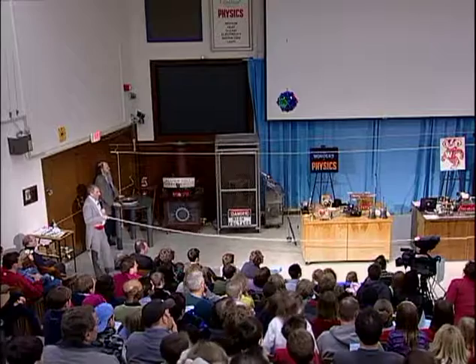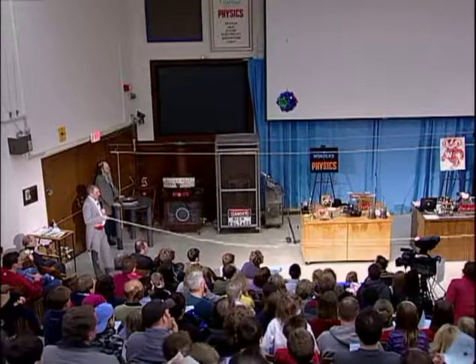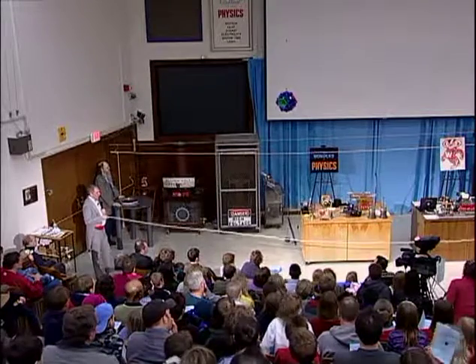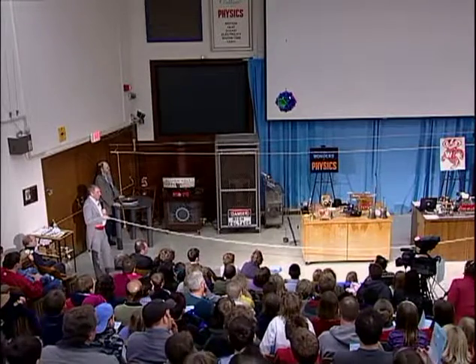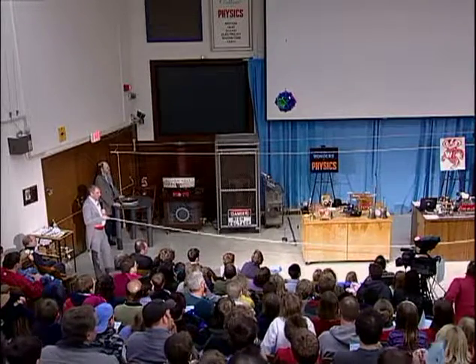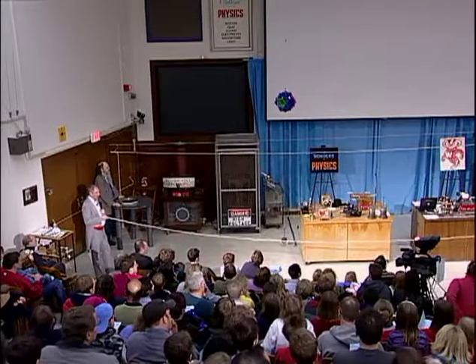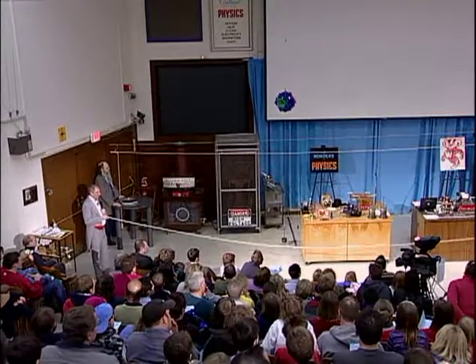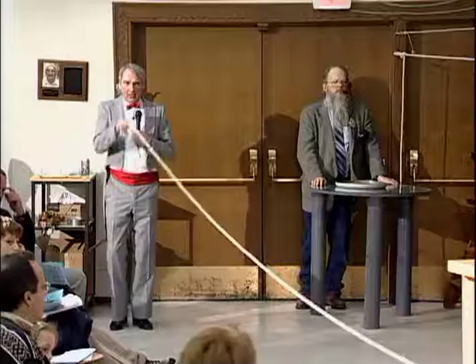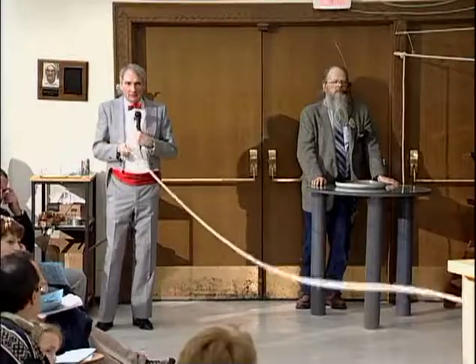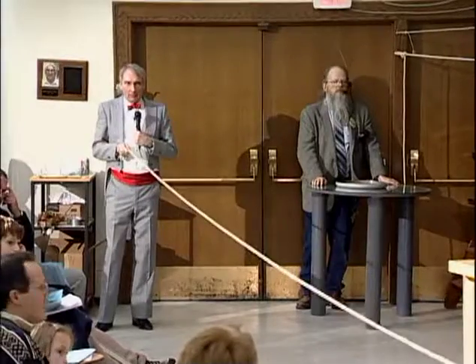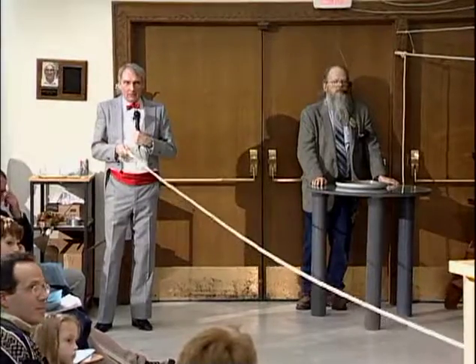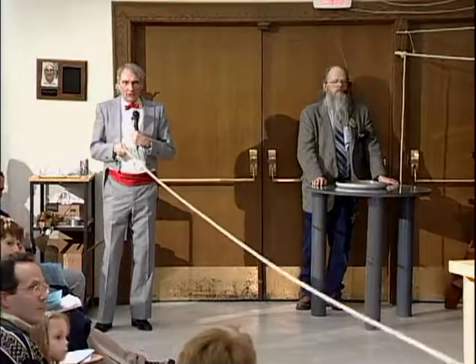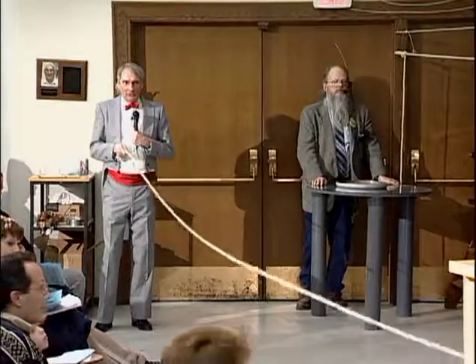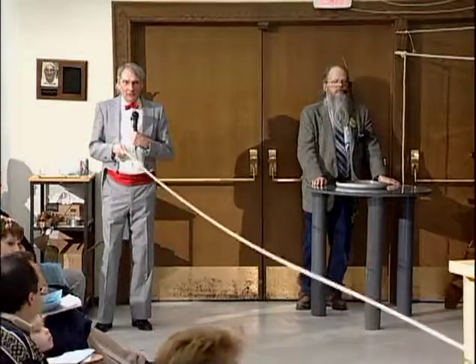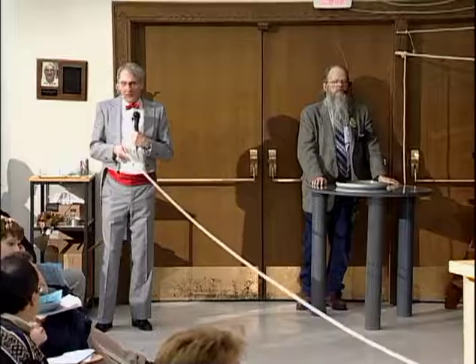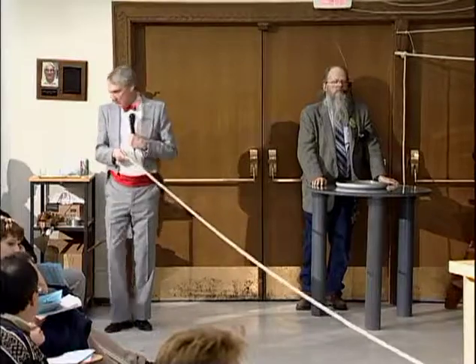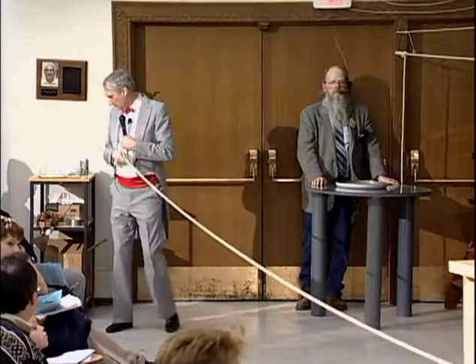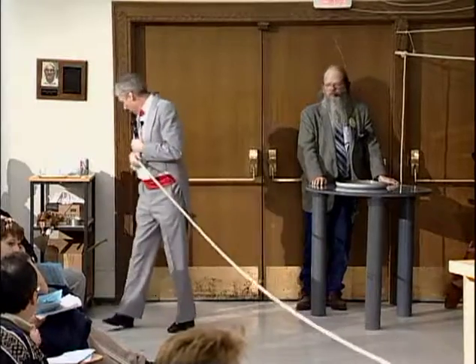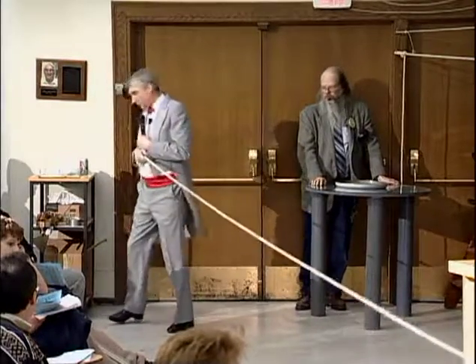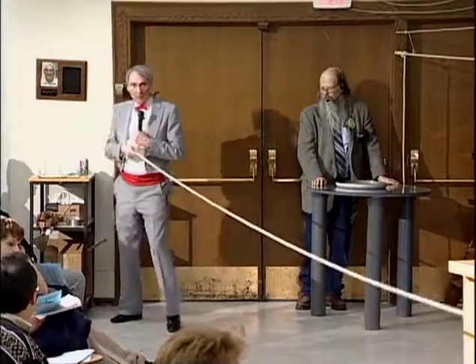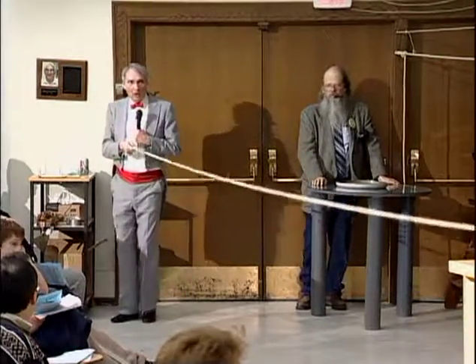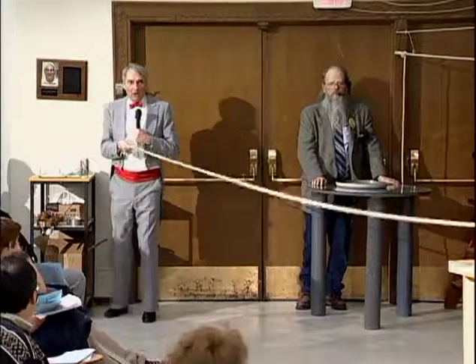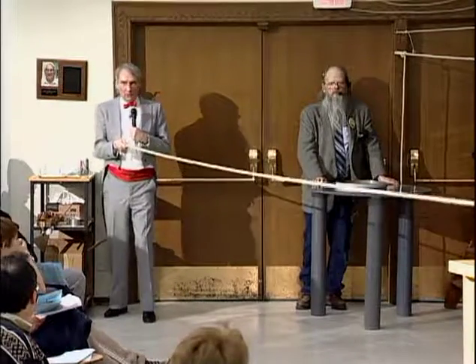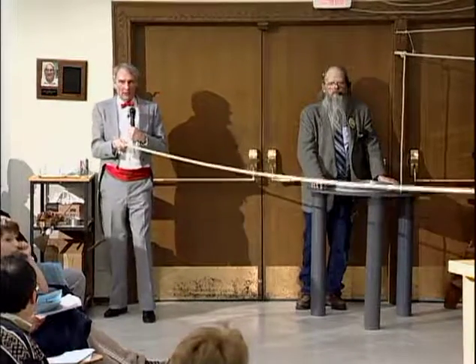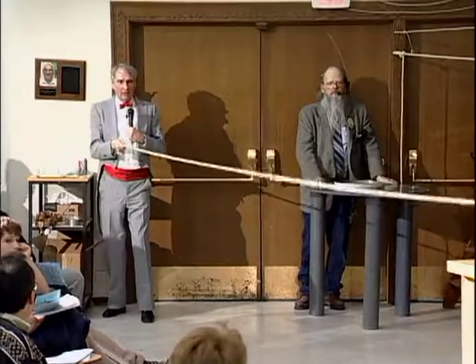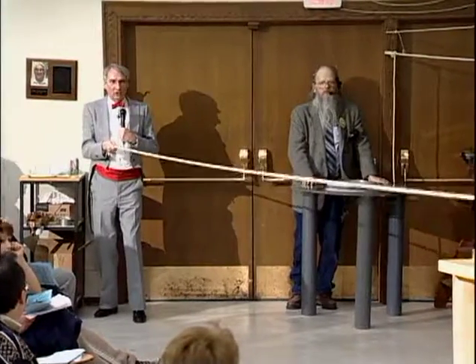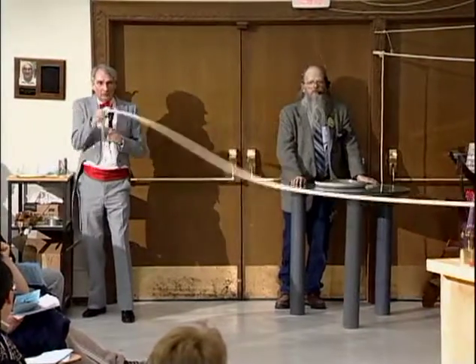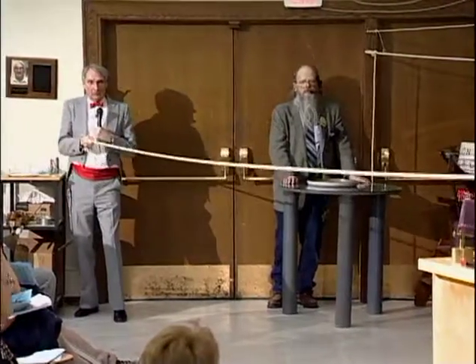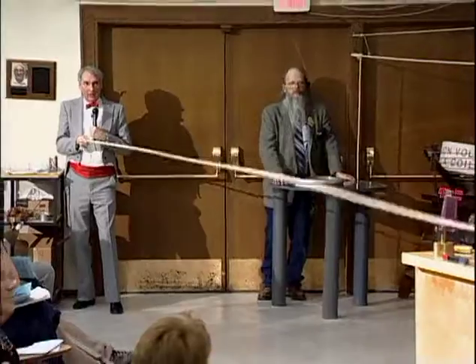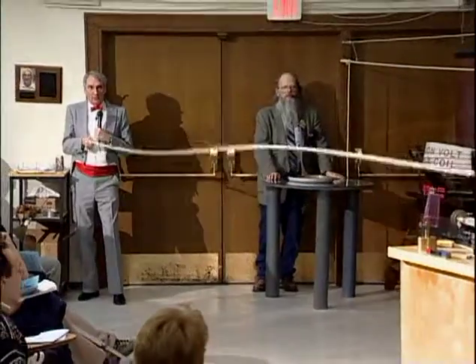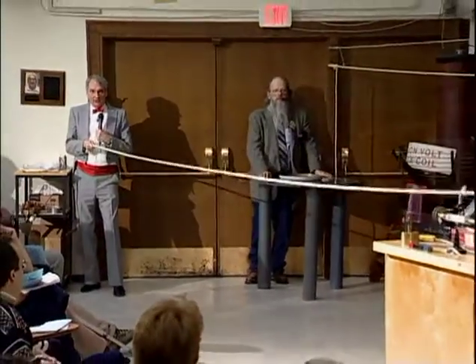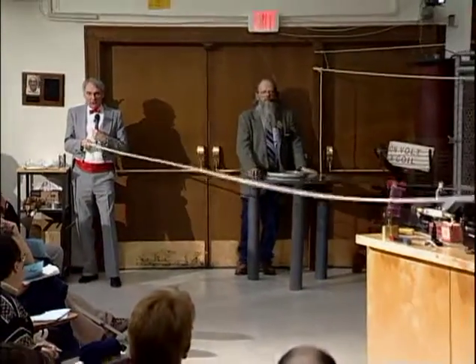You see the wave moves relatively slowly — it takes a long time to get down and come back. But if I pull hard on the rope and give a lot of tension, the wave moves much faster.